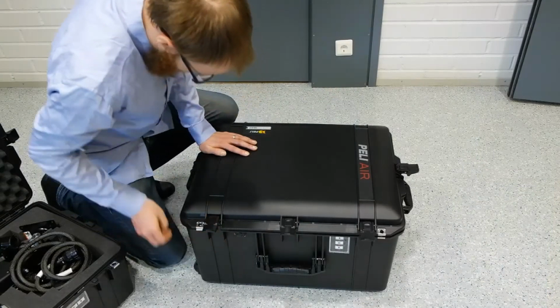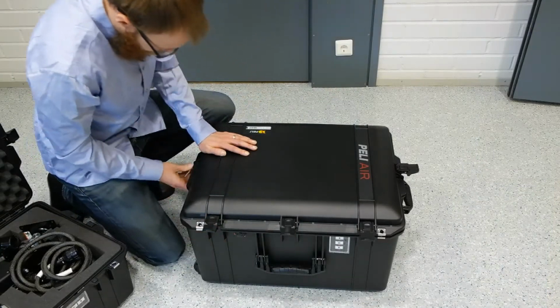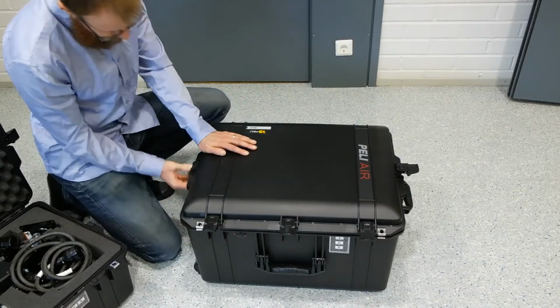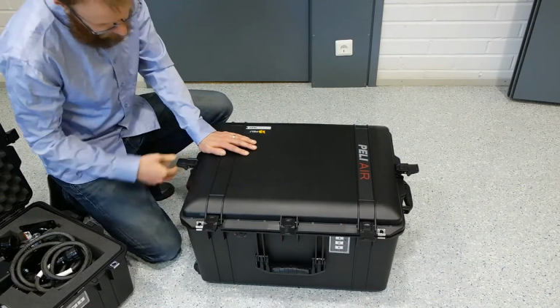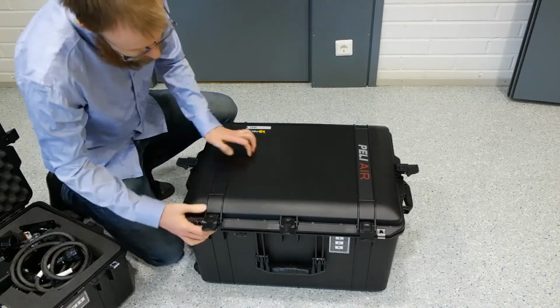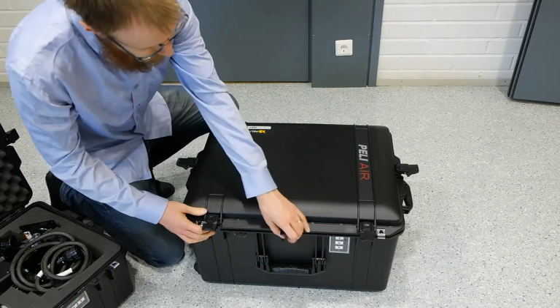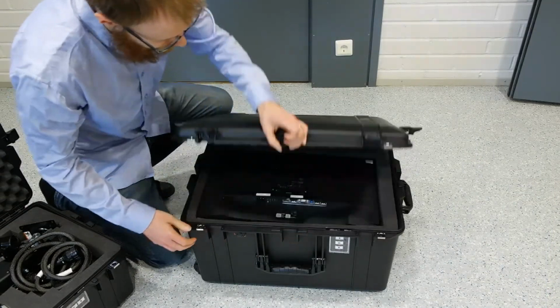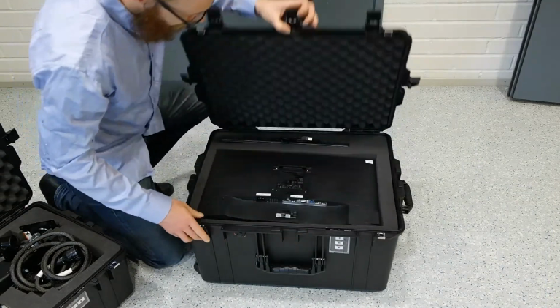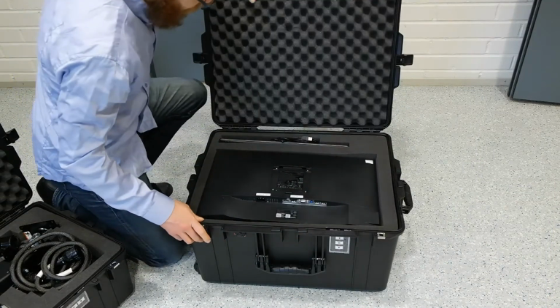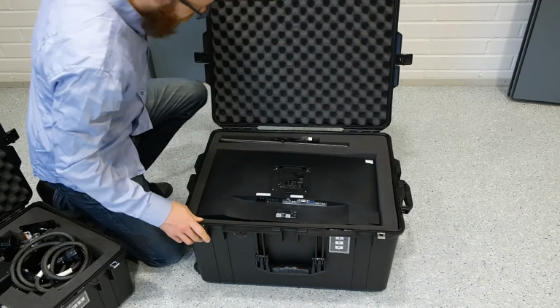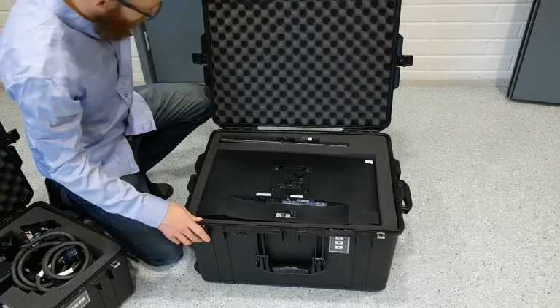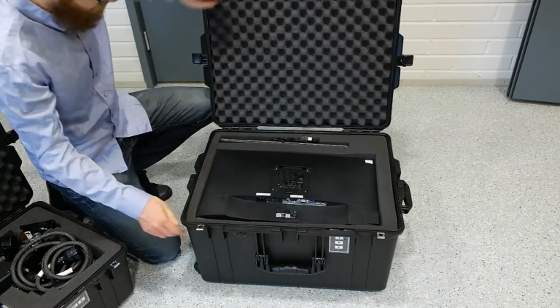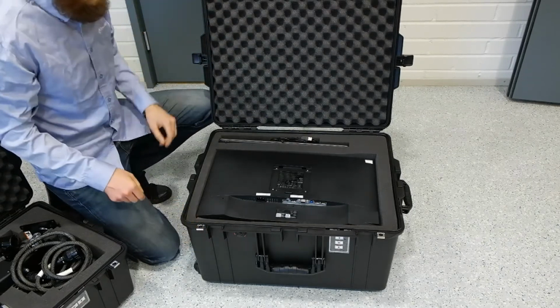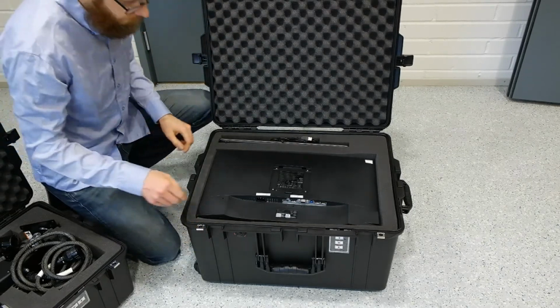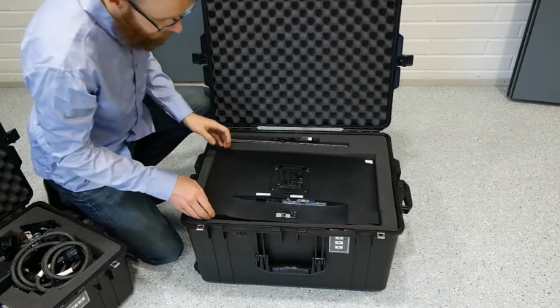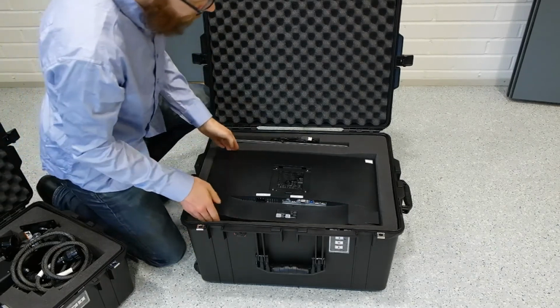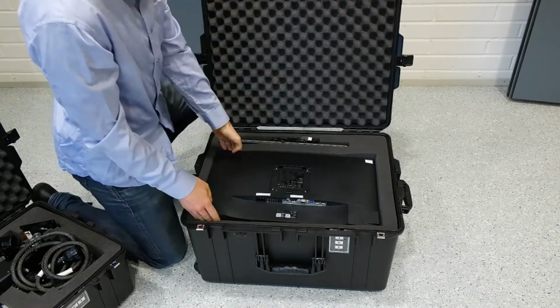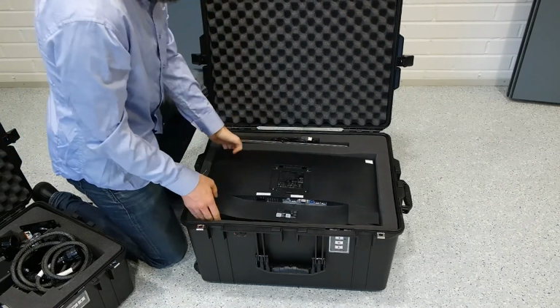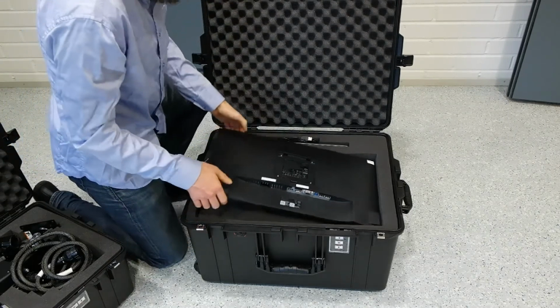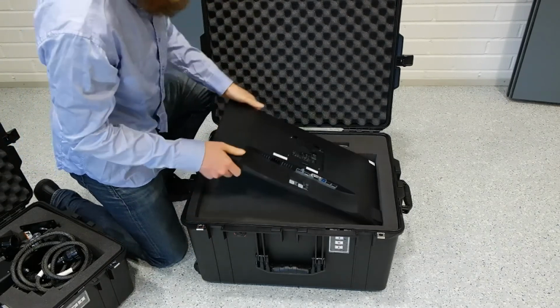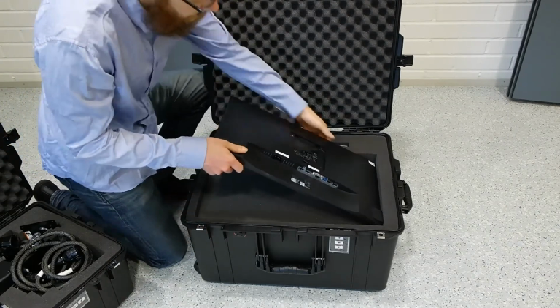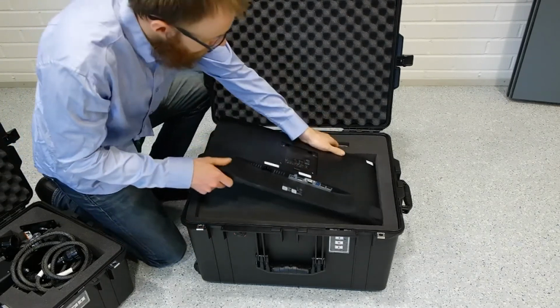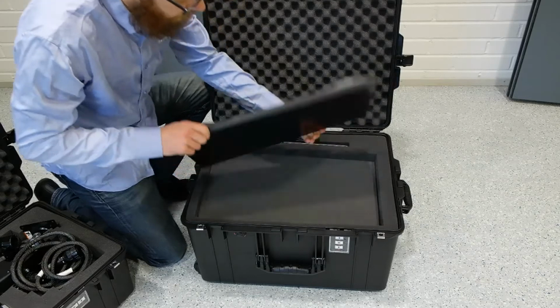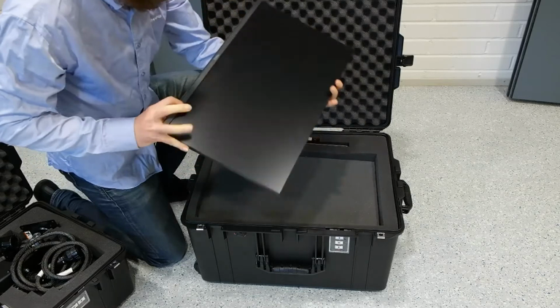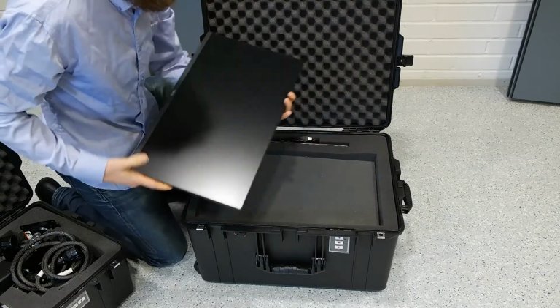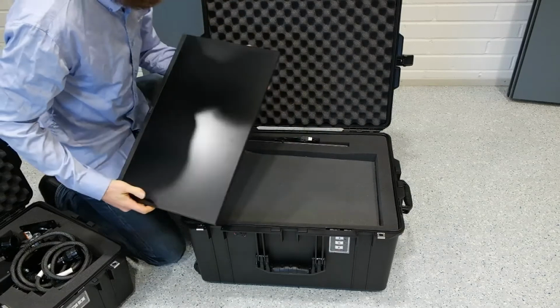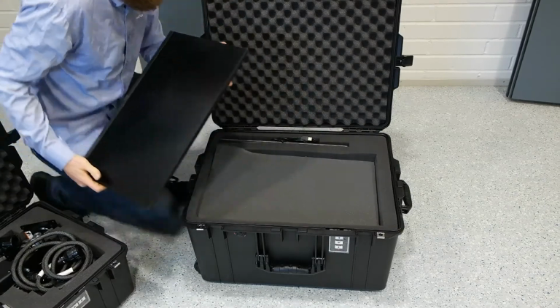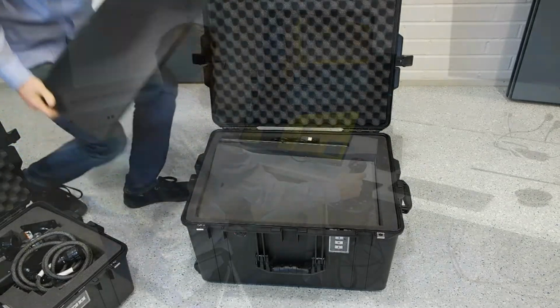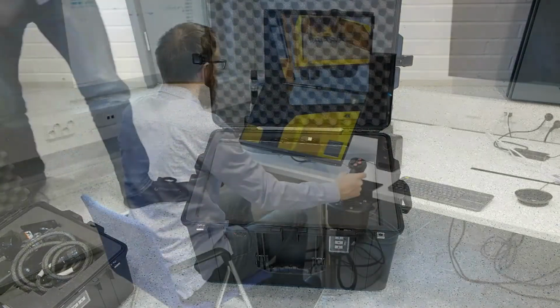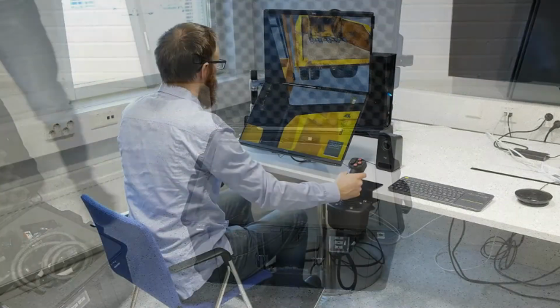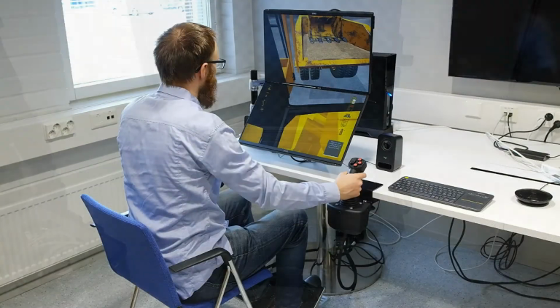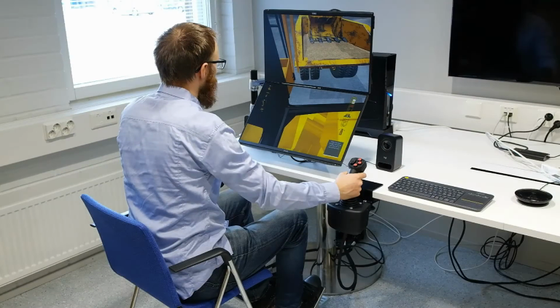The setup contains Mevea's Trainee Station. It is easy to install, easy to transport, and makes it possible to train operators anywhere in the world. Your instructor never needs to relocate.